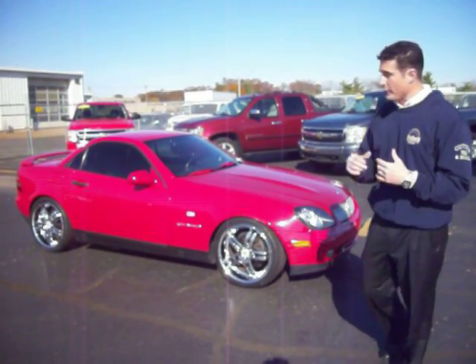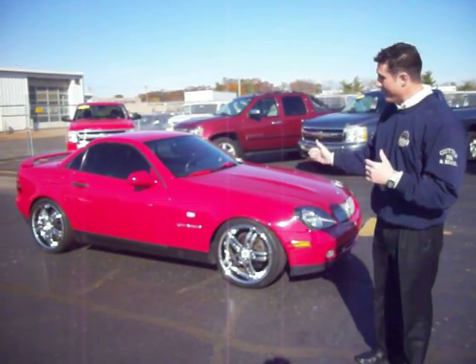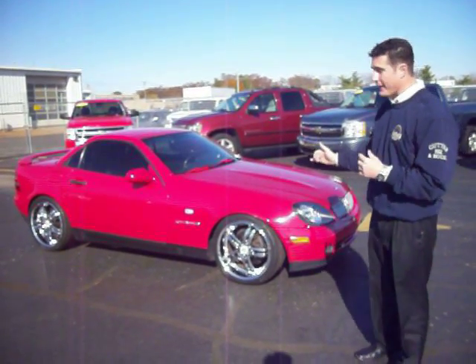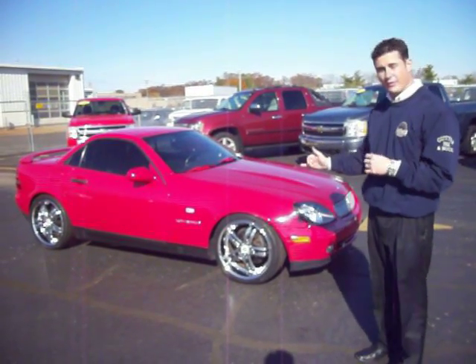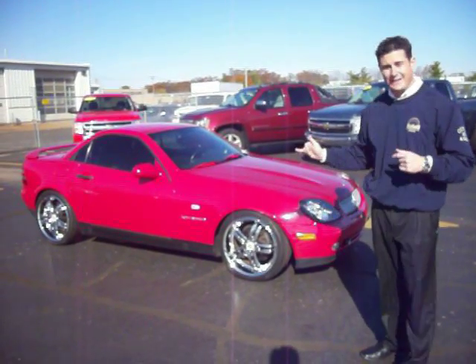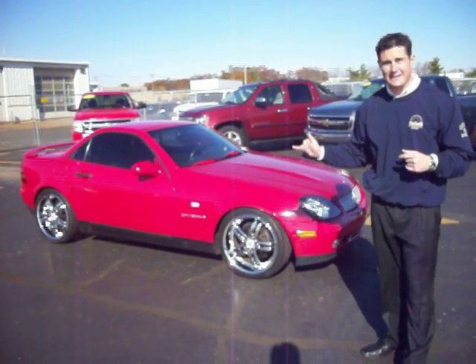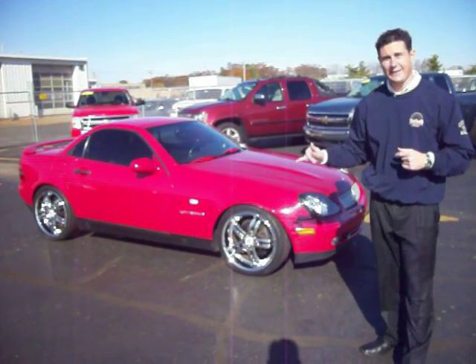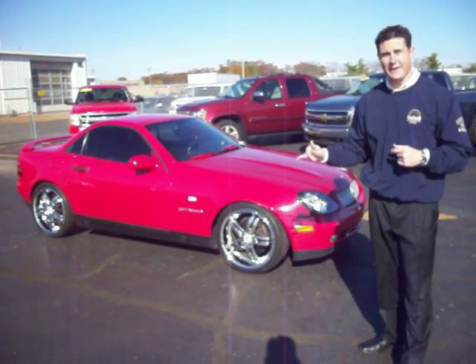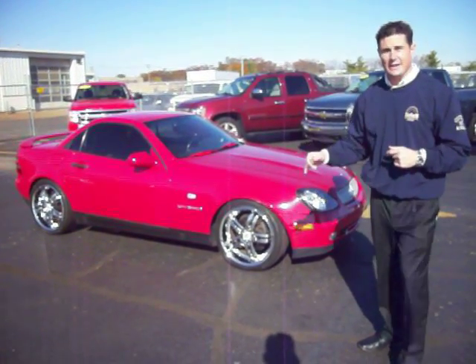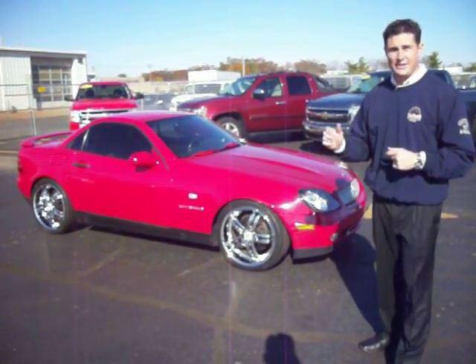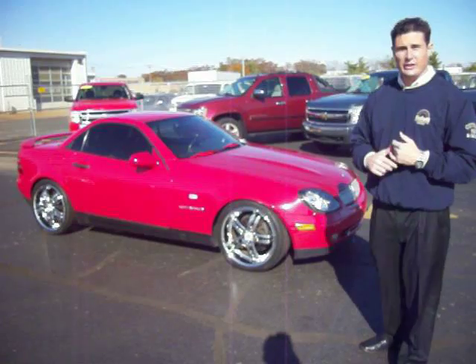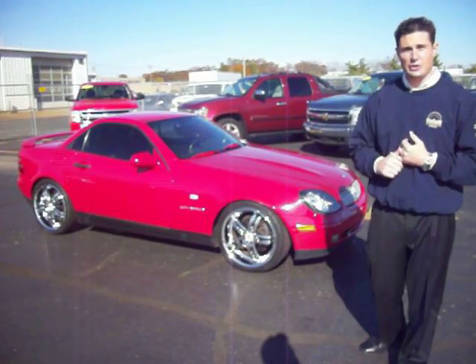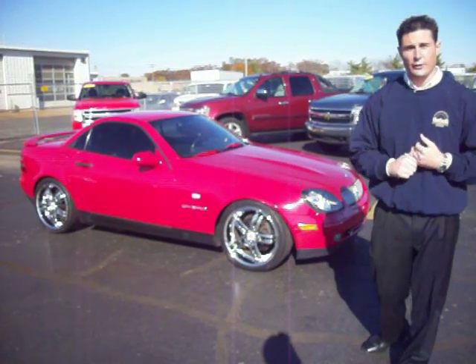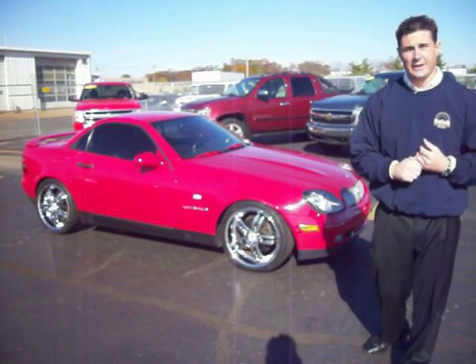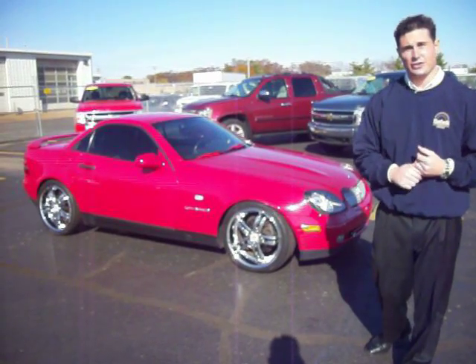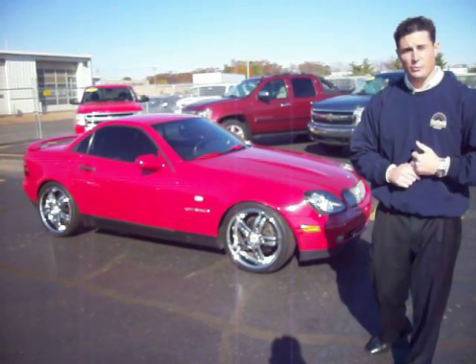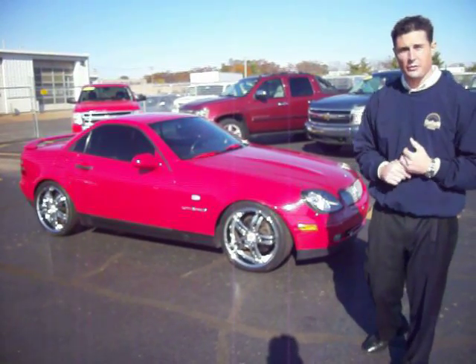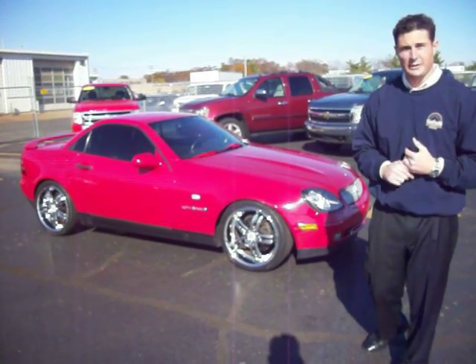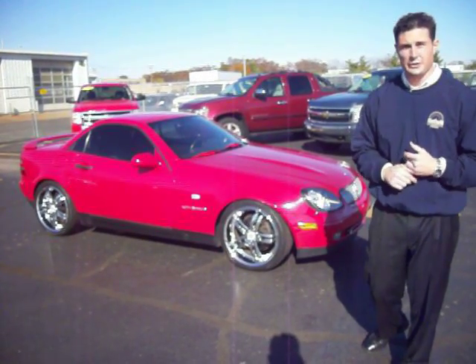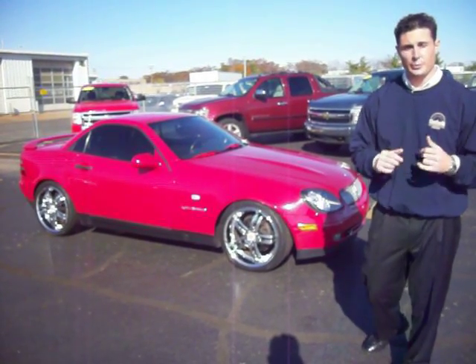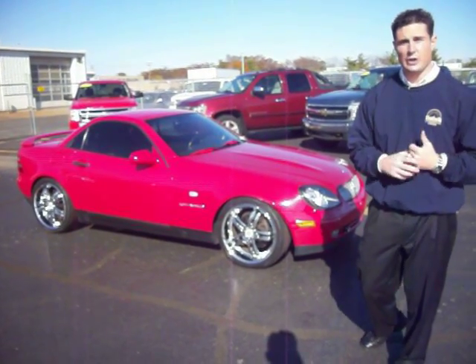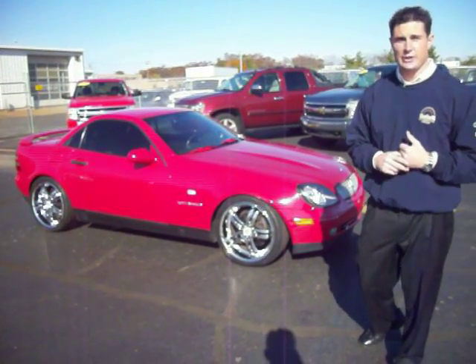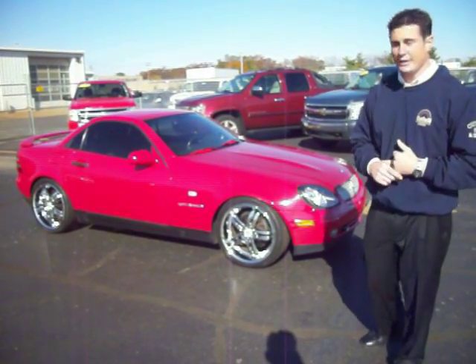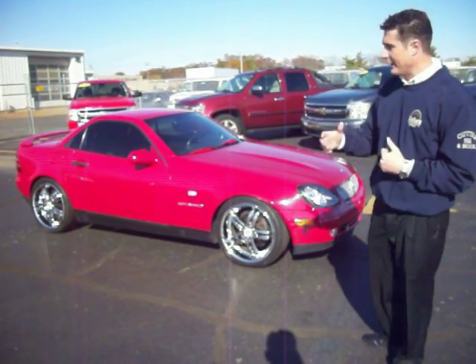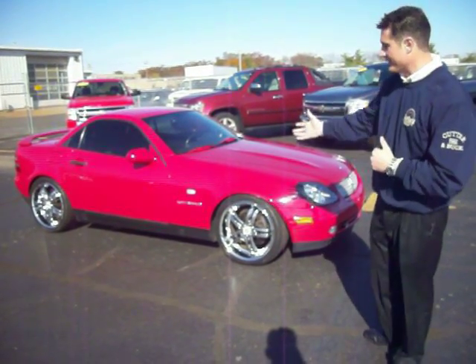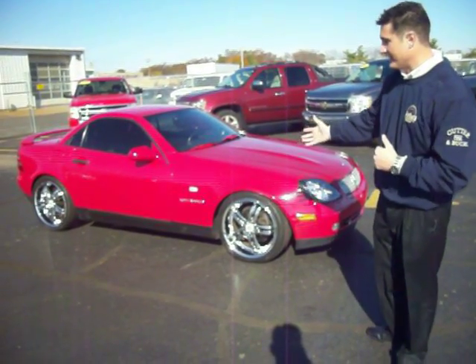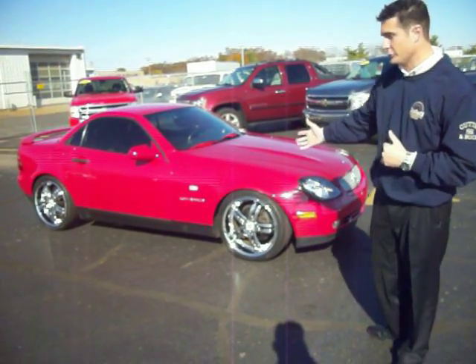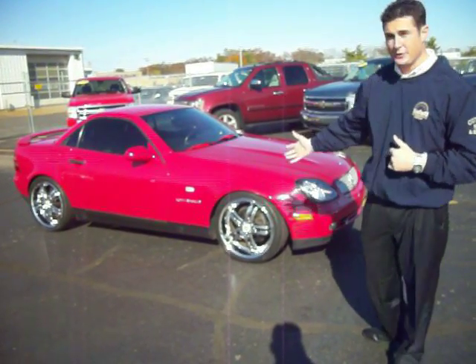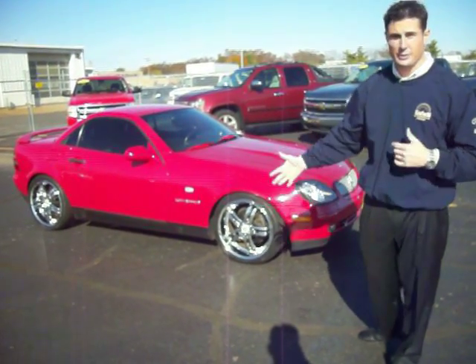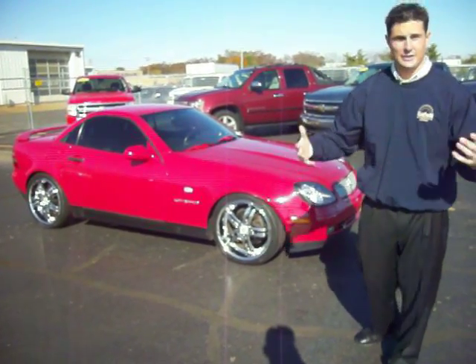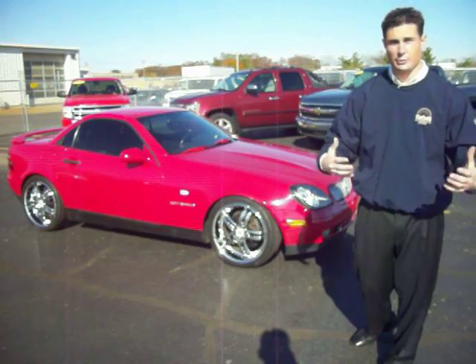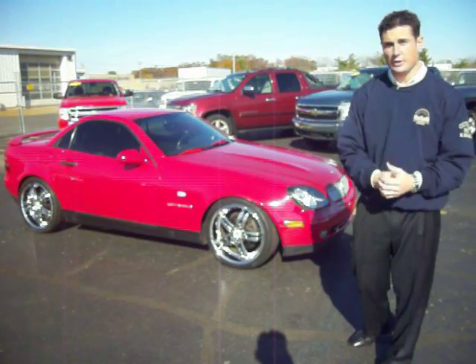right behind me I have a 1998 SLK 230. It's a 2.3 liter supercharged engine, and yes, it's labeled compressor because it's supercharged.